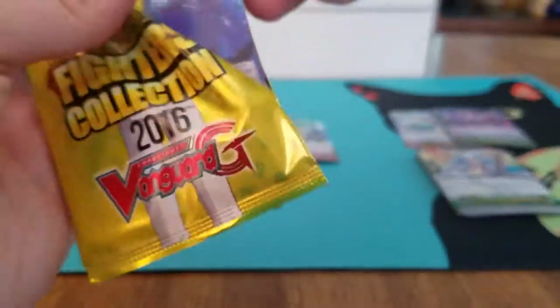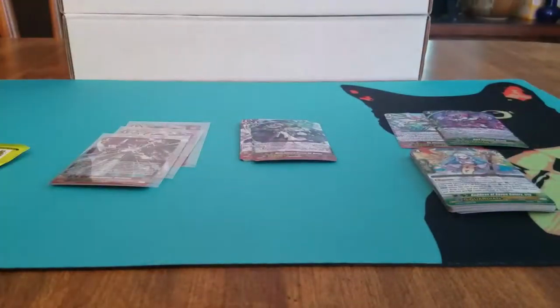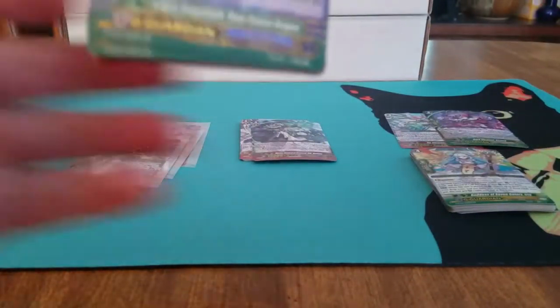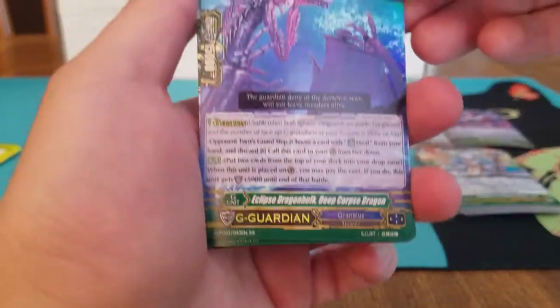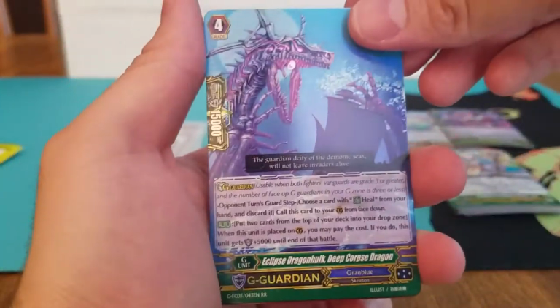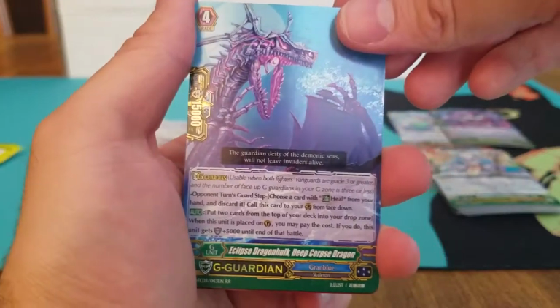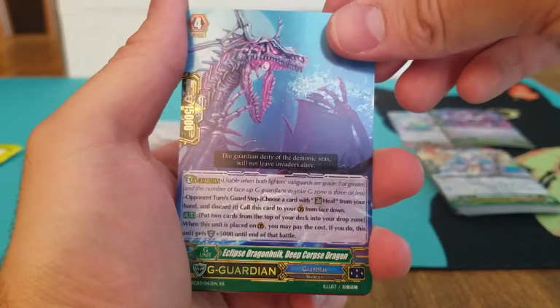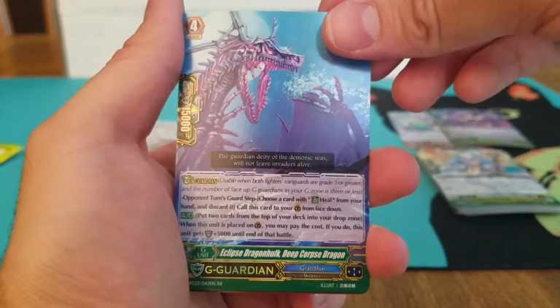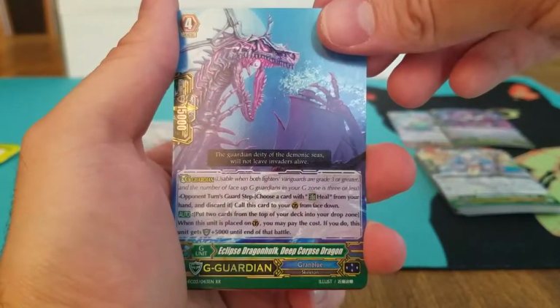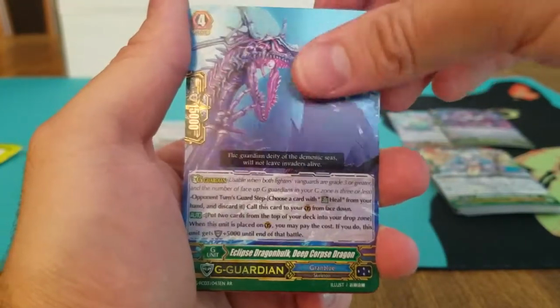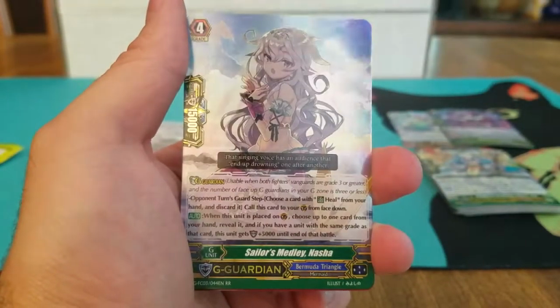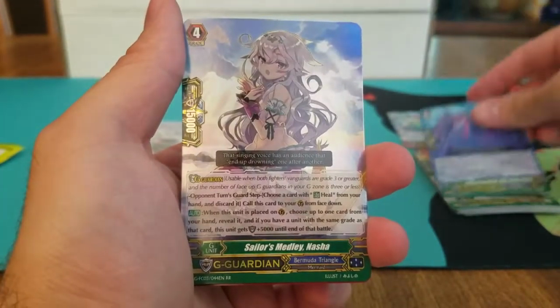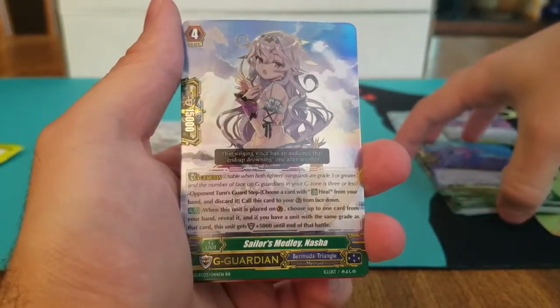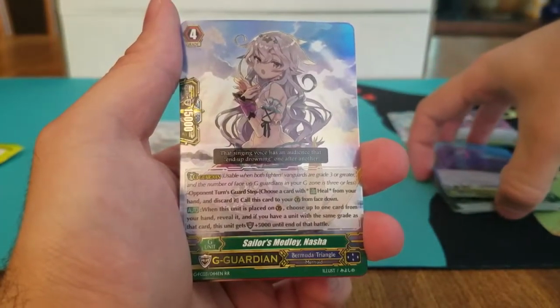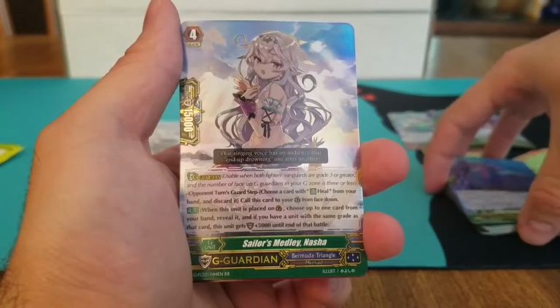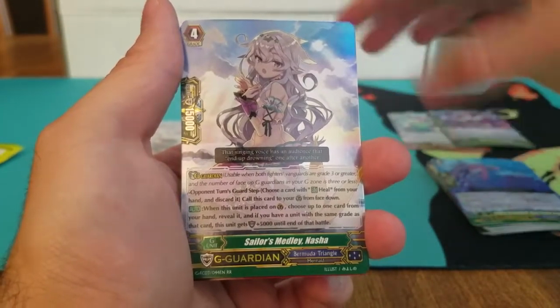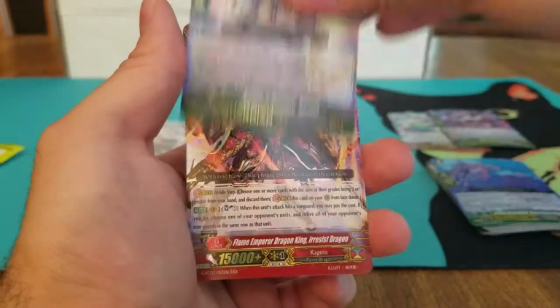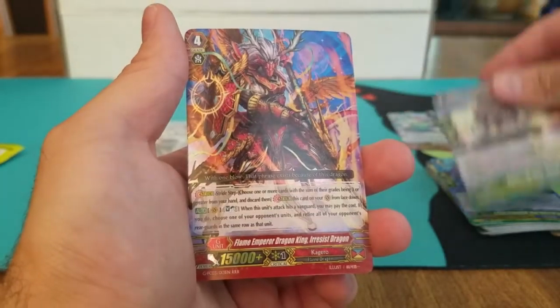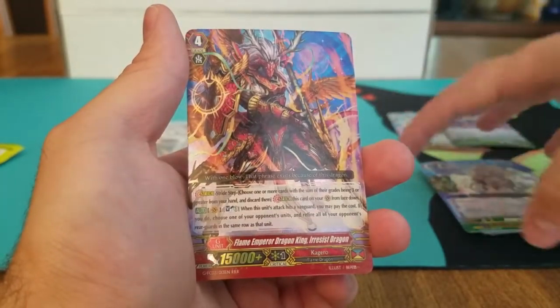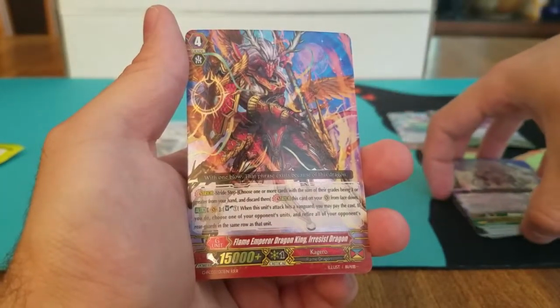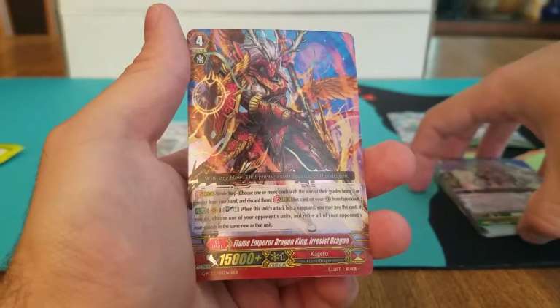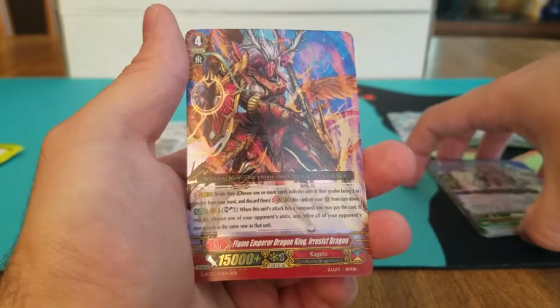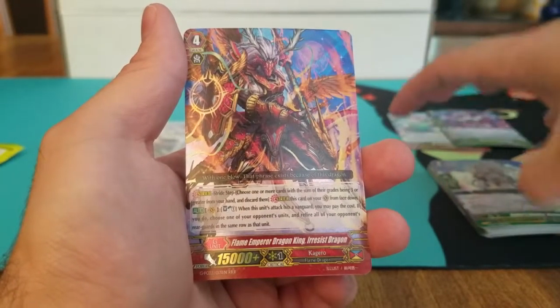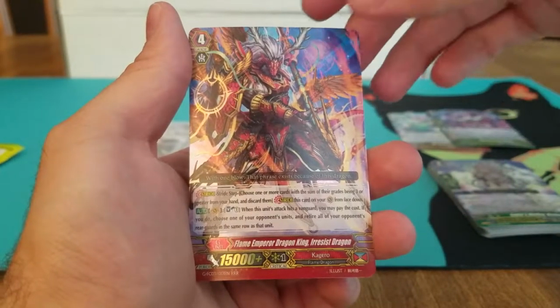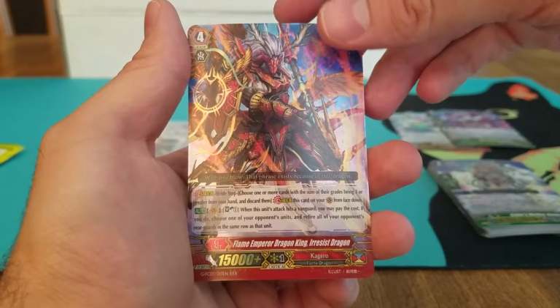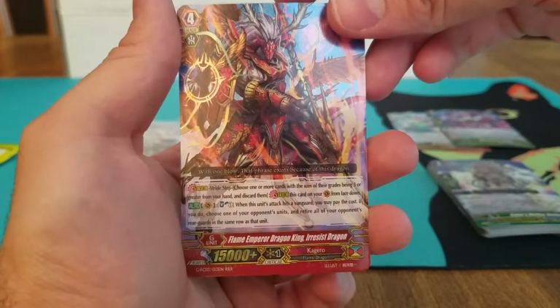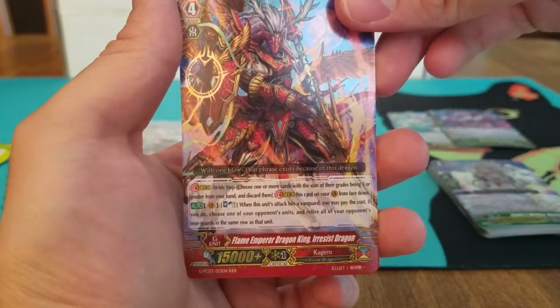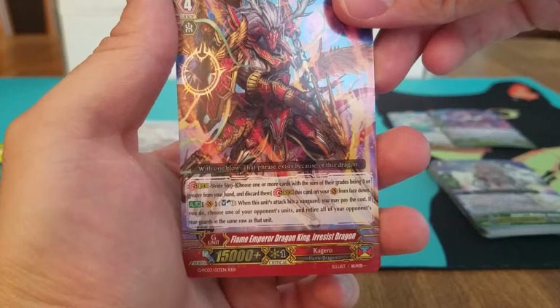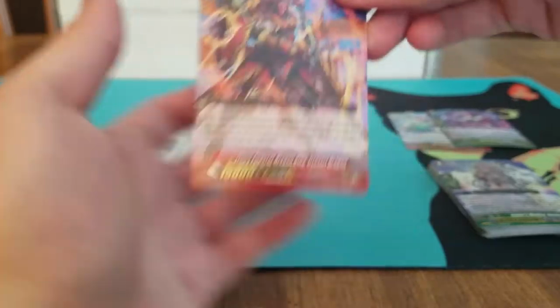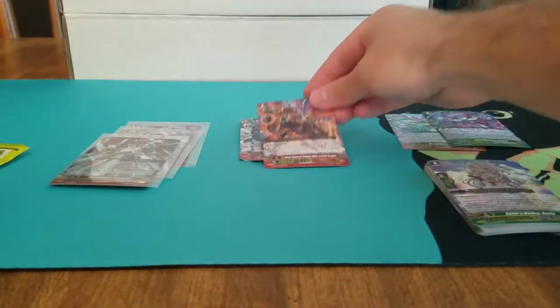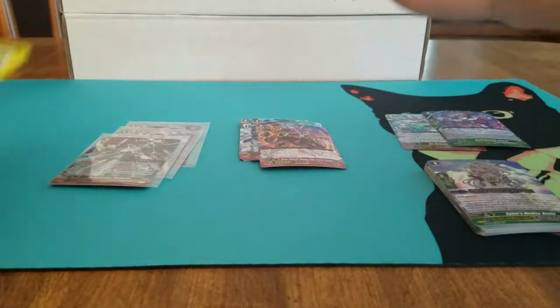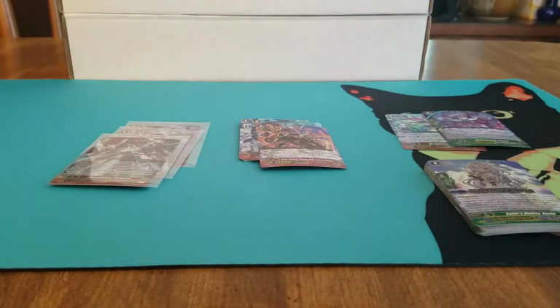There we go. G Guardian for Grand Blue, Eclipse Dragon Hulk, Deep Corpse Dragon, Sailor's Melody Nasha, and Flame Emperor Dragon King, Eresist Dragon. Pagaro.